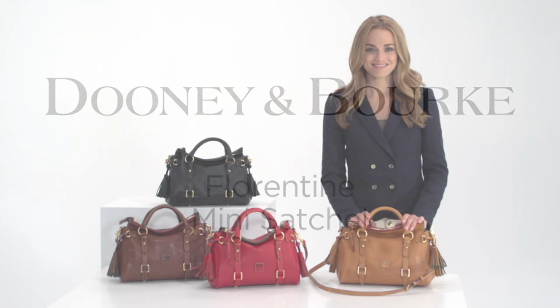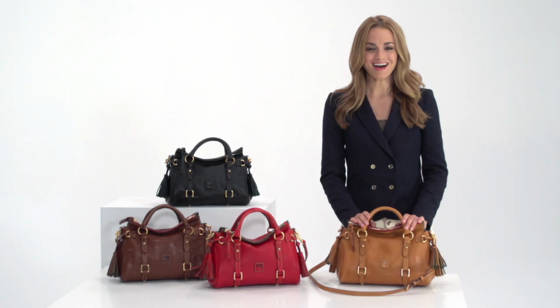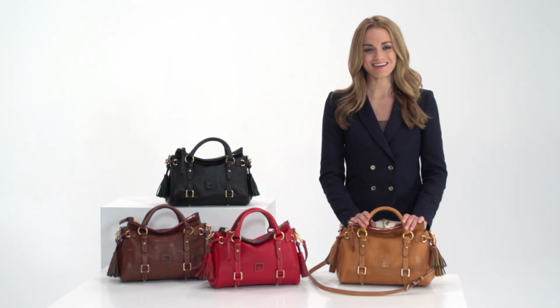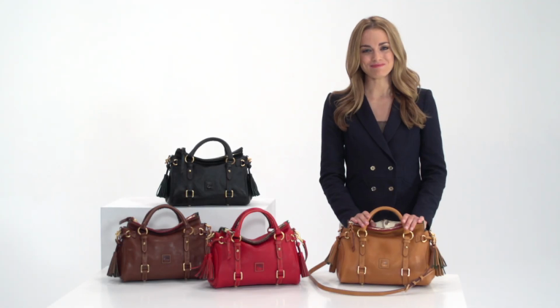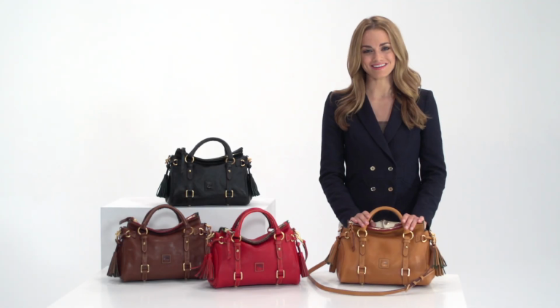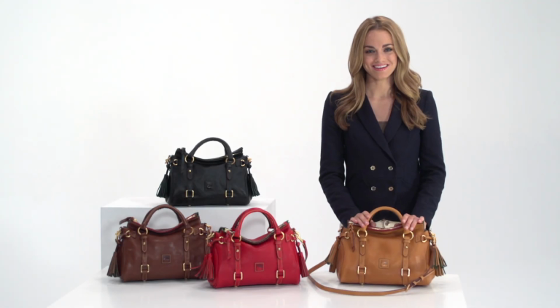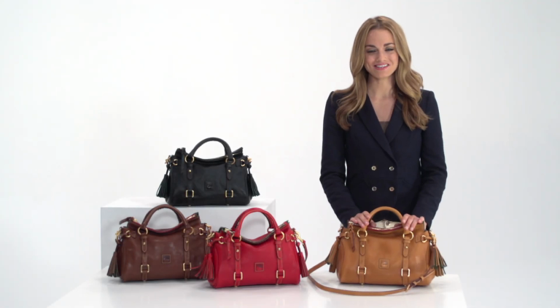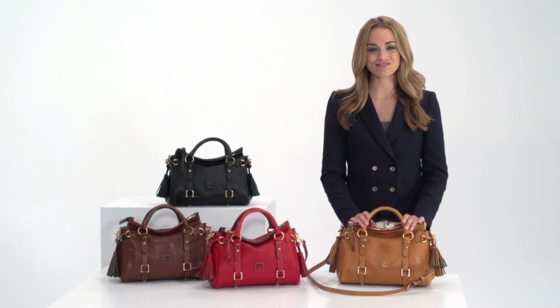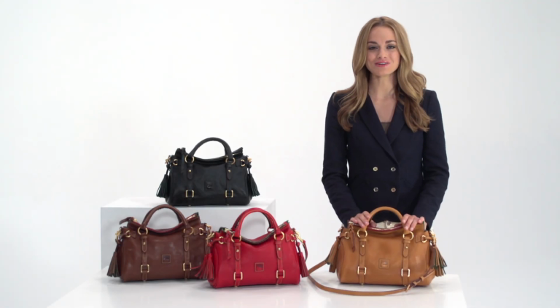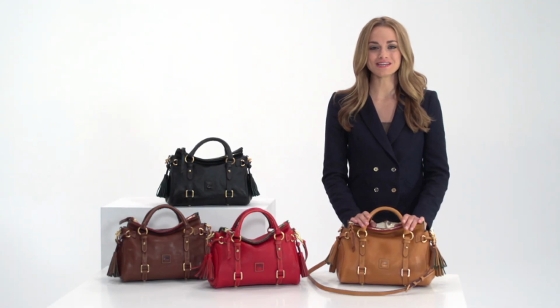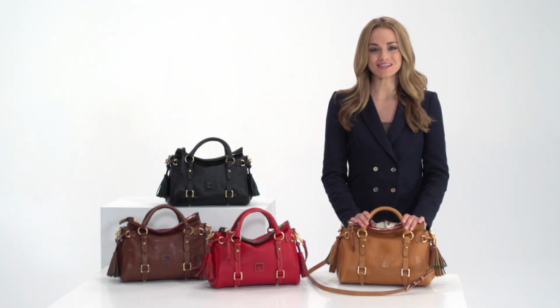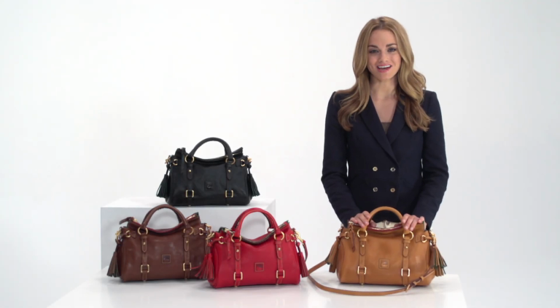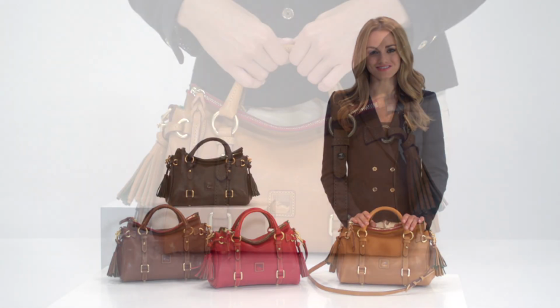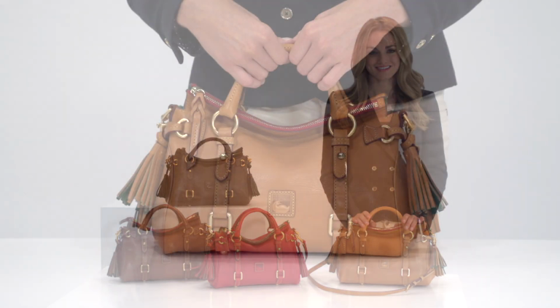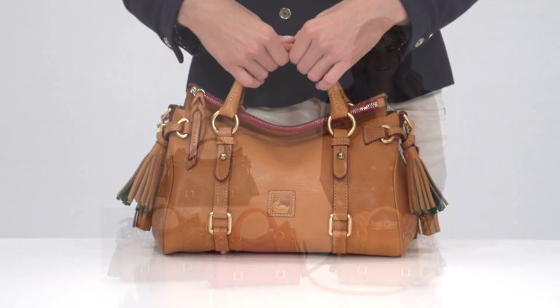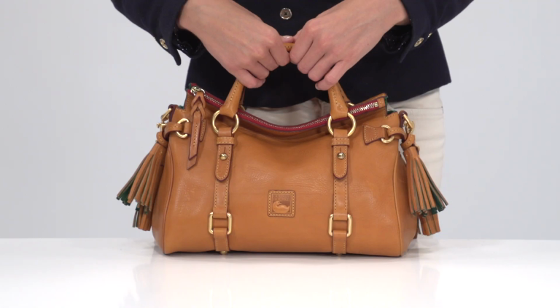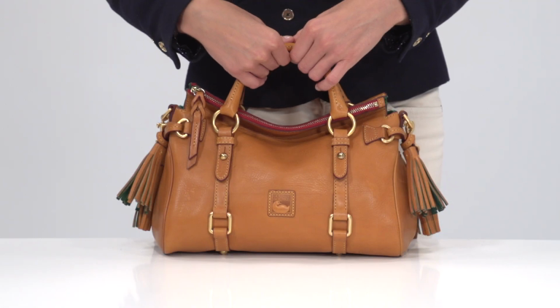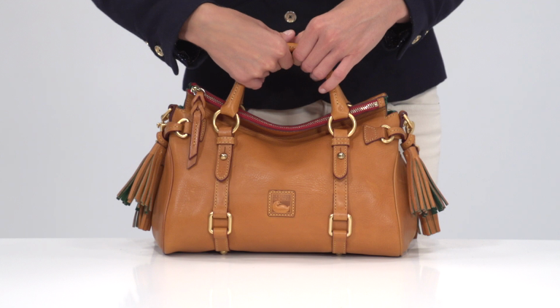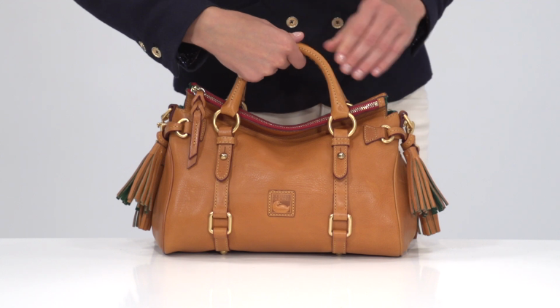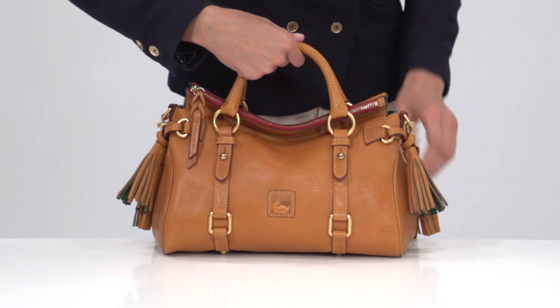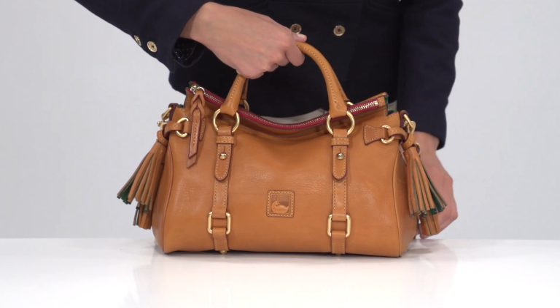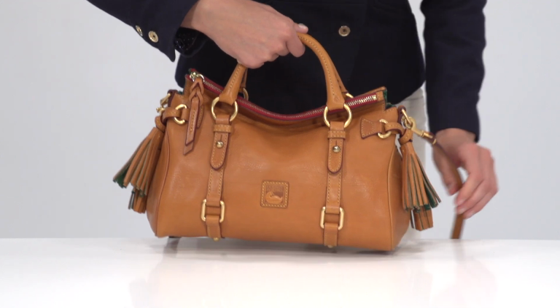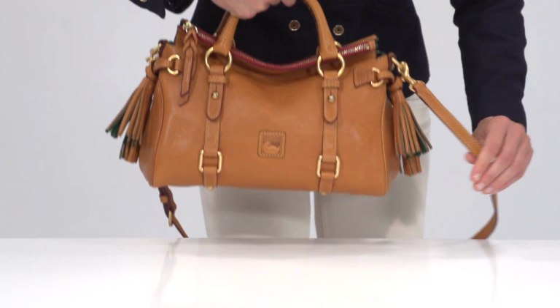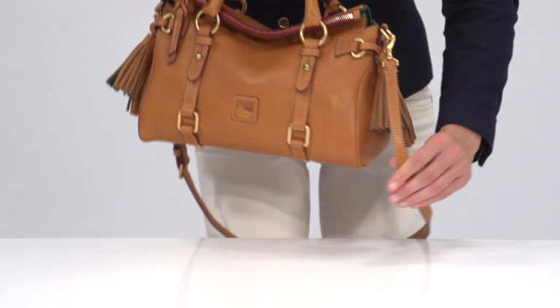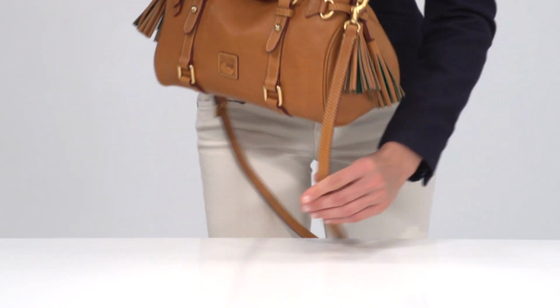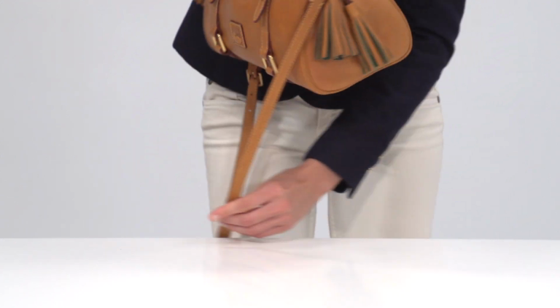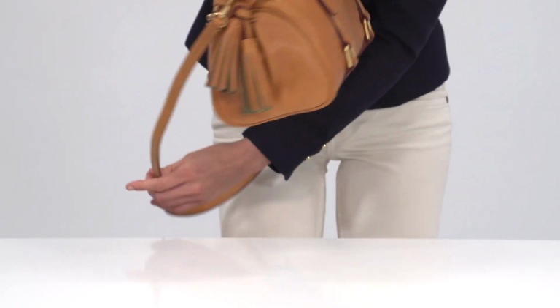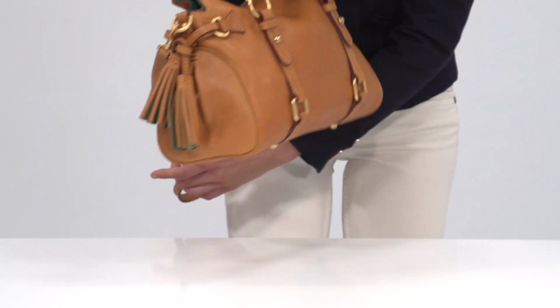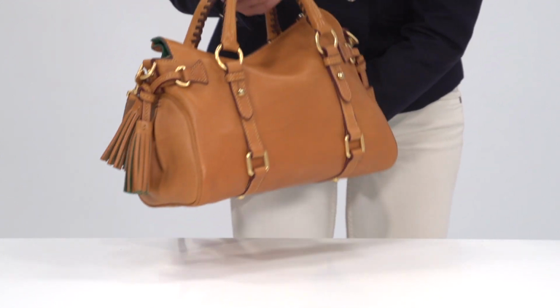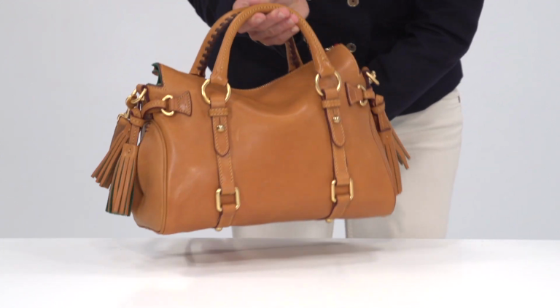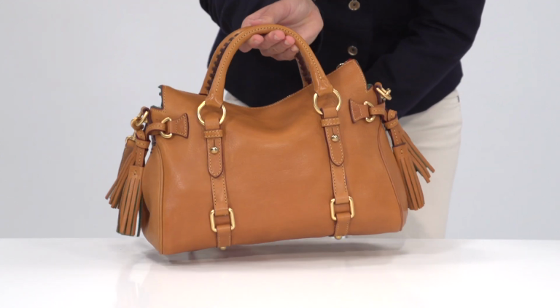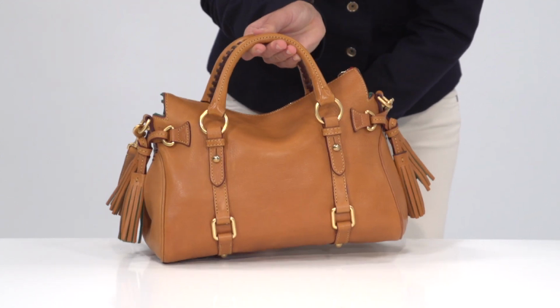Hi, I'm Allie, and this is the Florentine Mini Satchel. This bag is a miniature version of our popular satchel bag, complete with all the essential details.